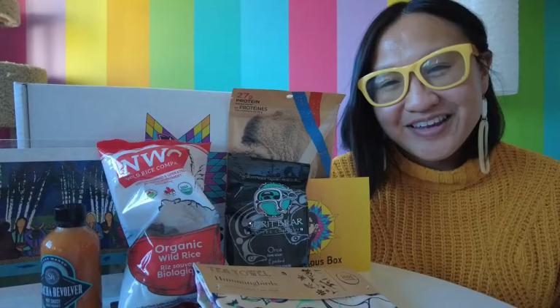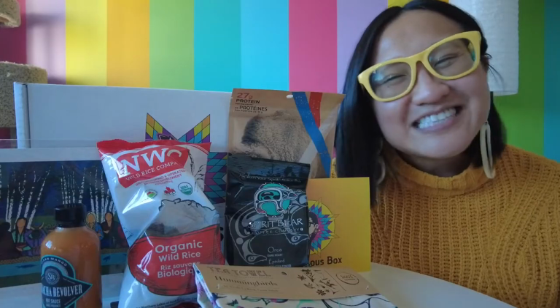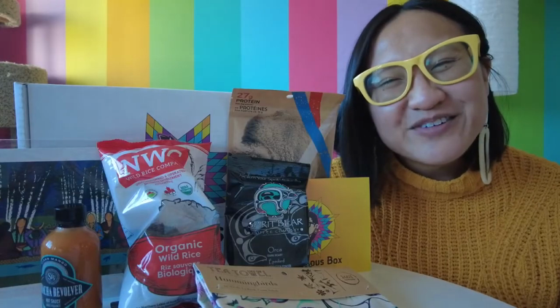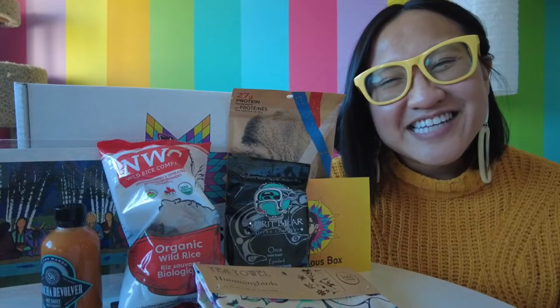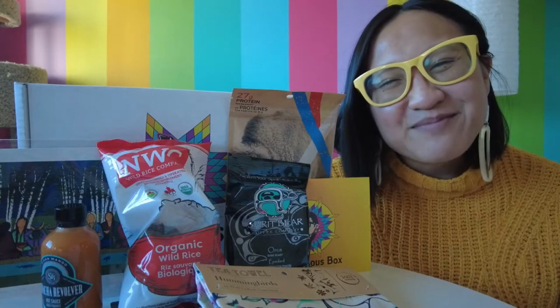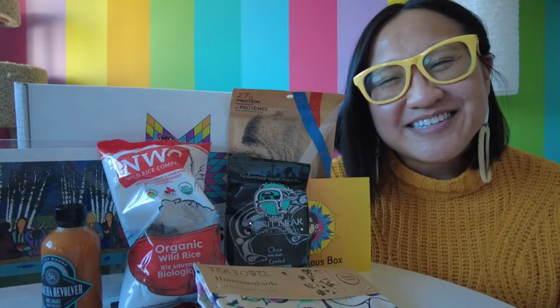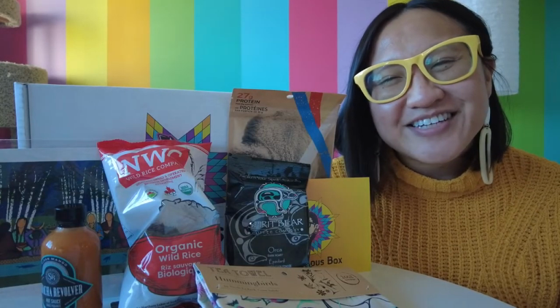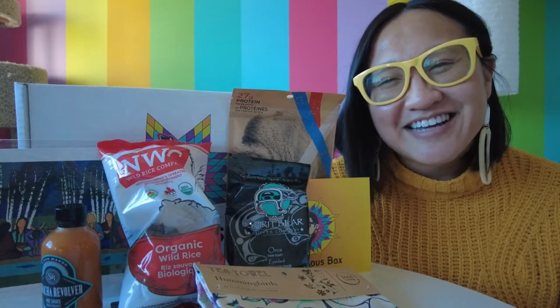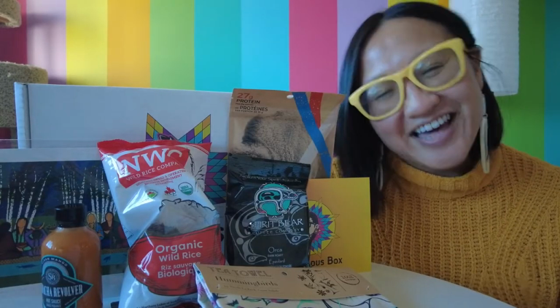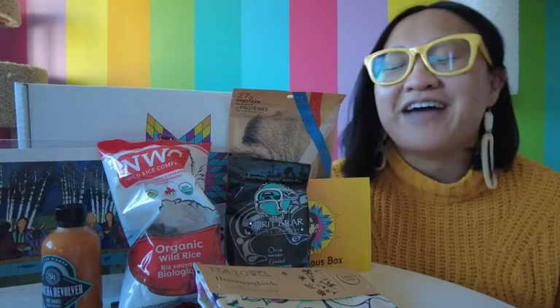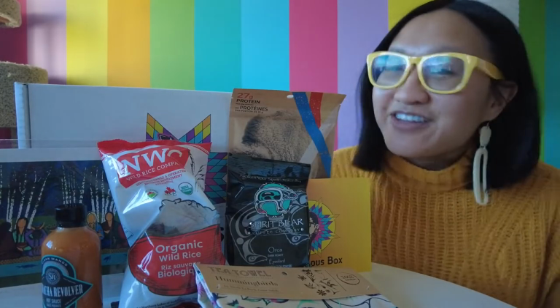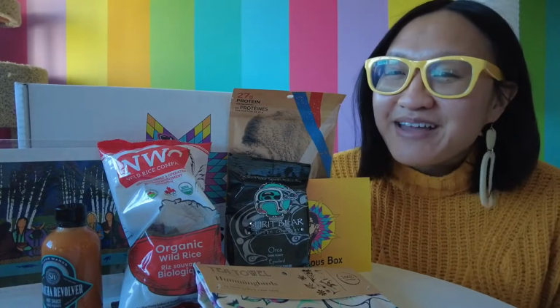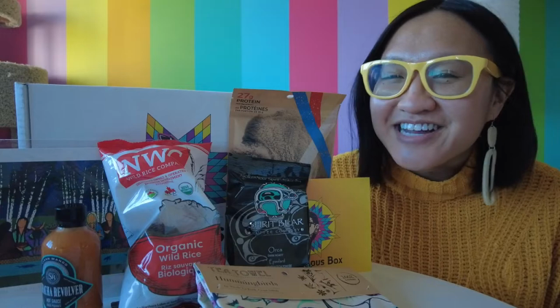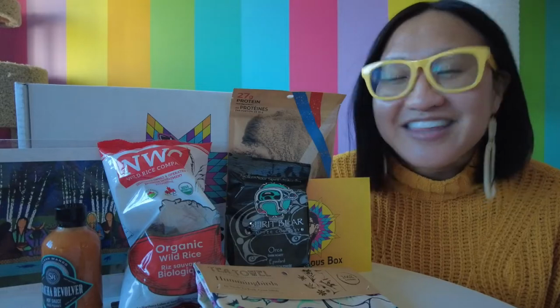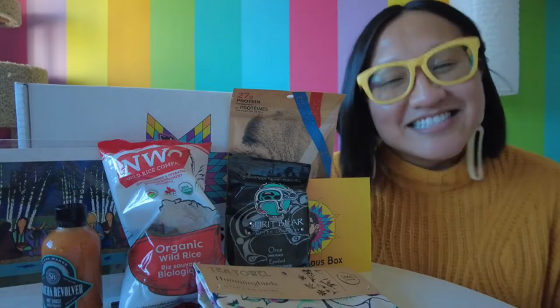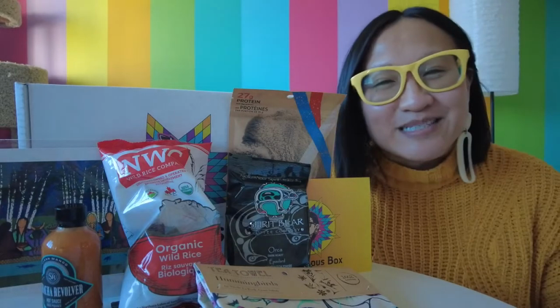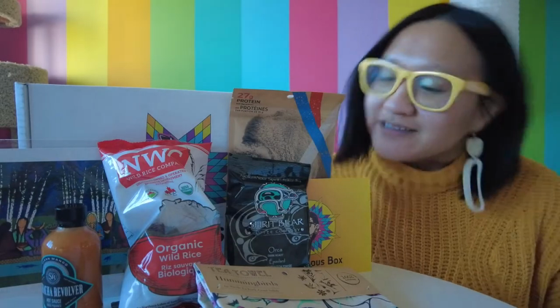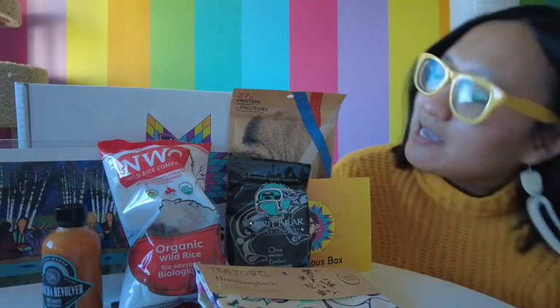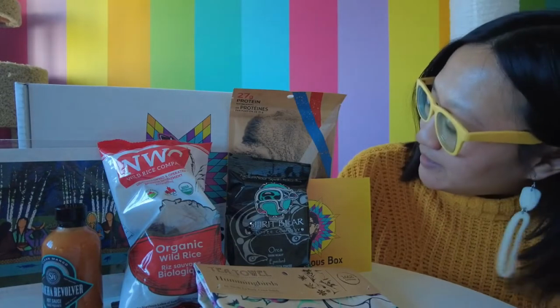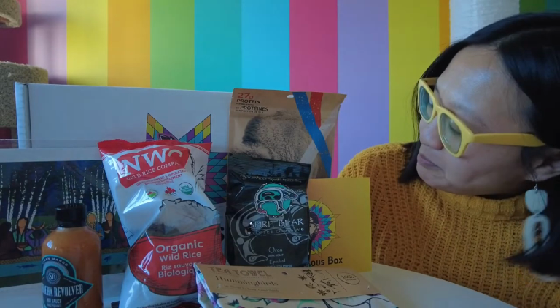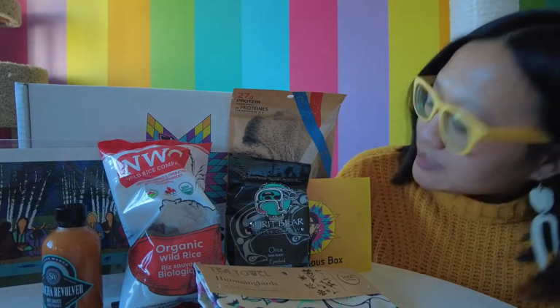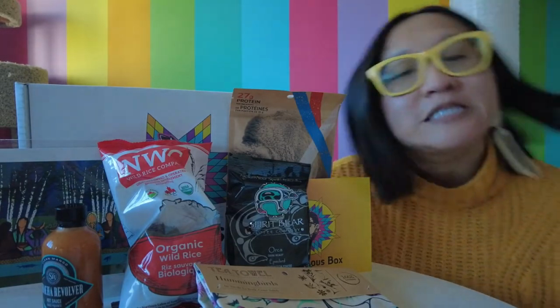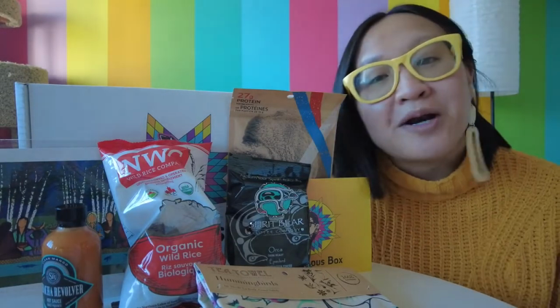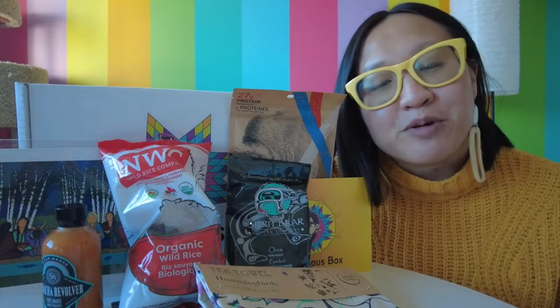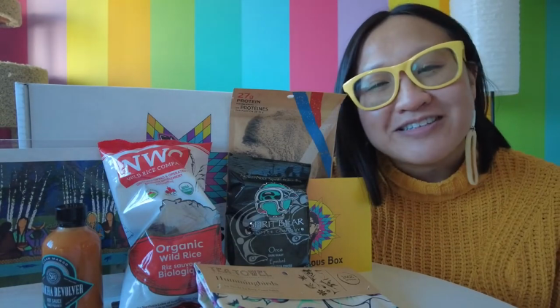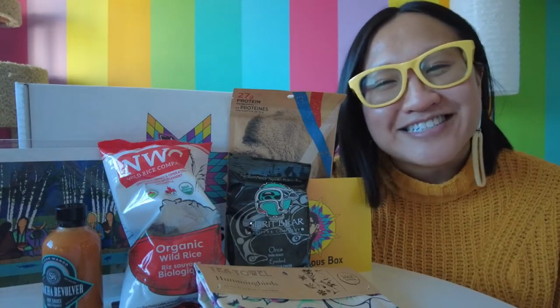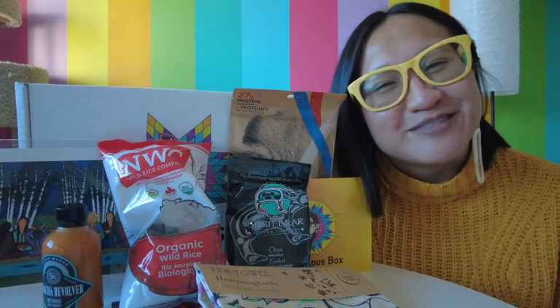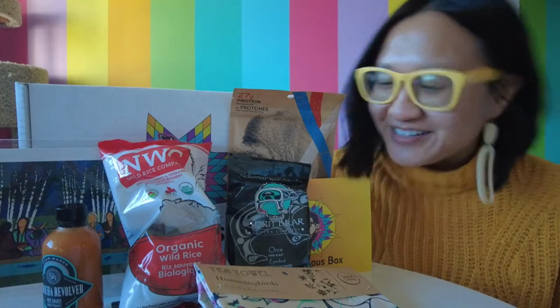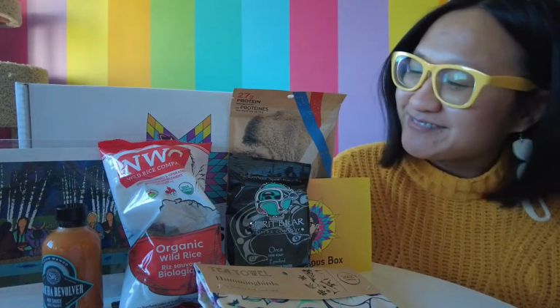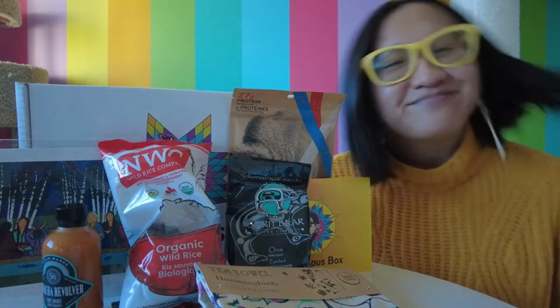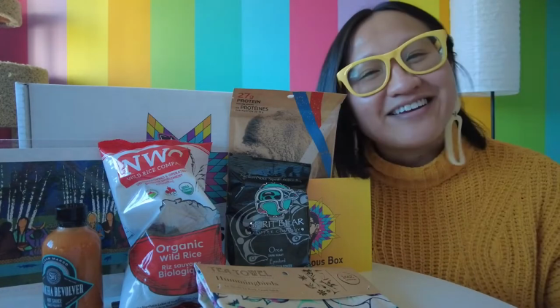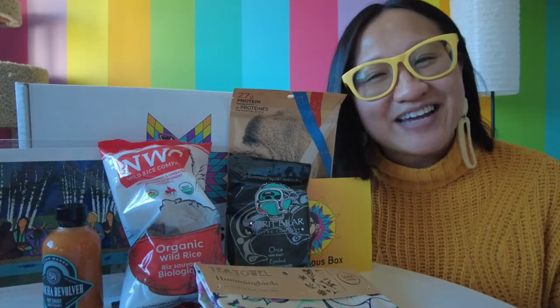Thanks so much for watching this episode of Linda Does Life. I highly recommend you check out the Indigenous box and support and promote Indigenous entrepreneurs. See you next time.